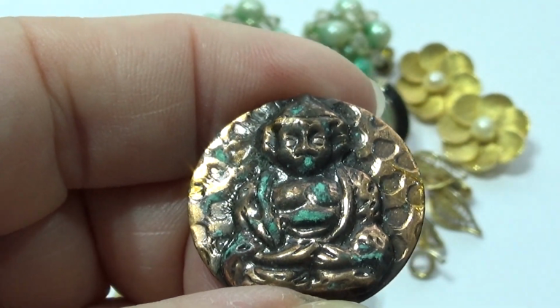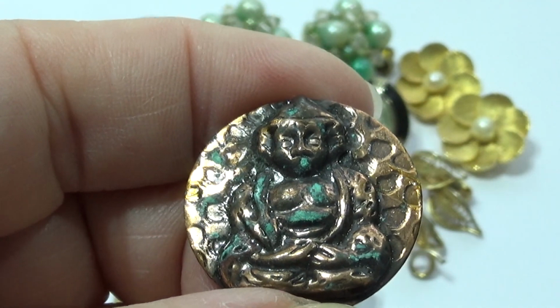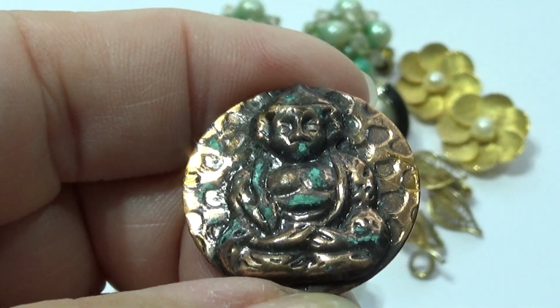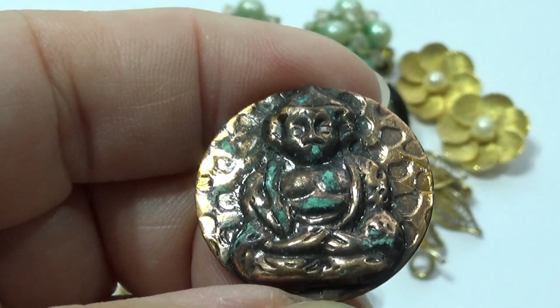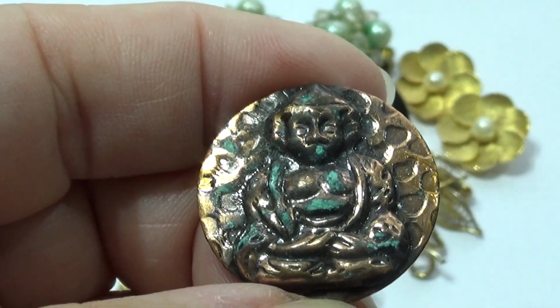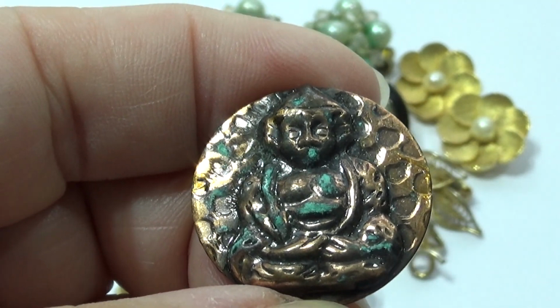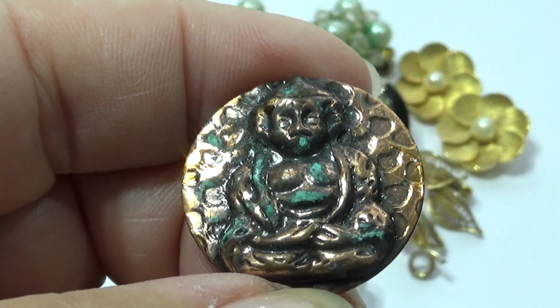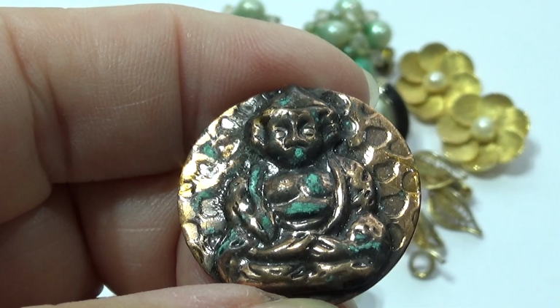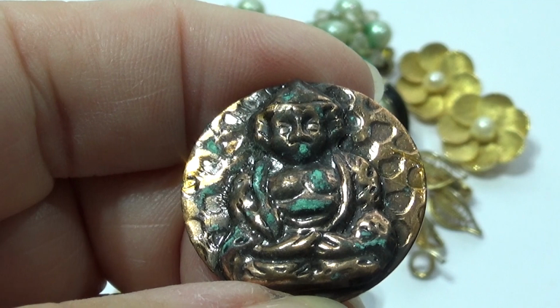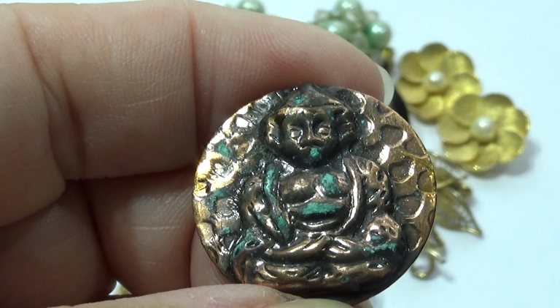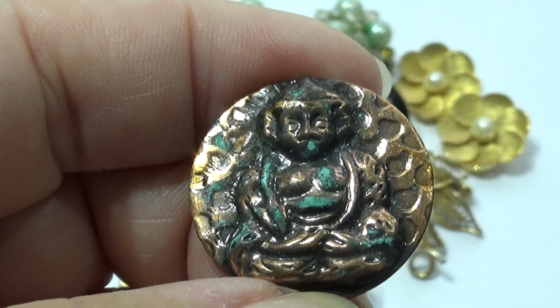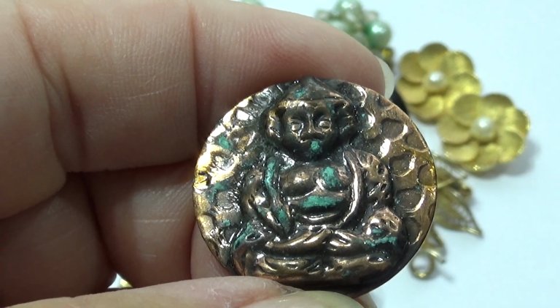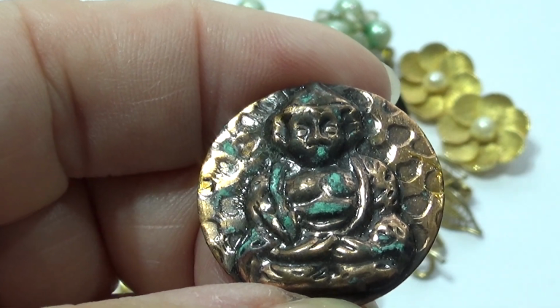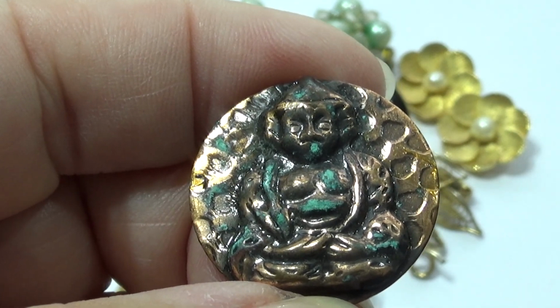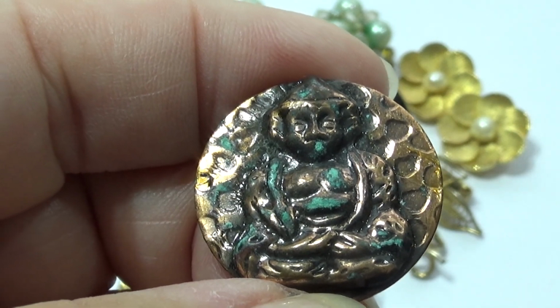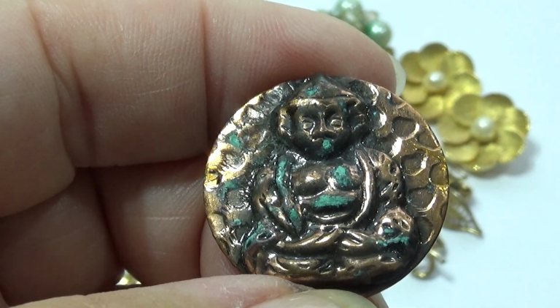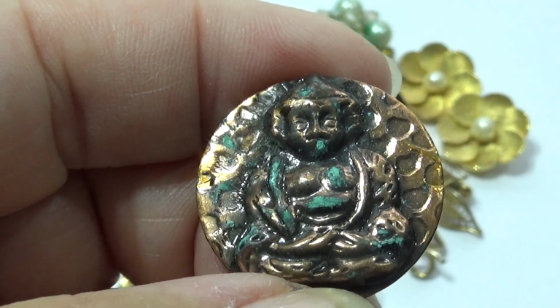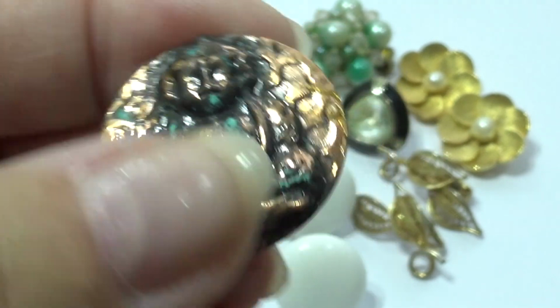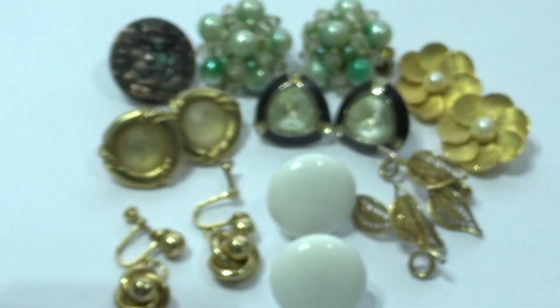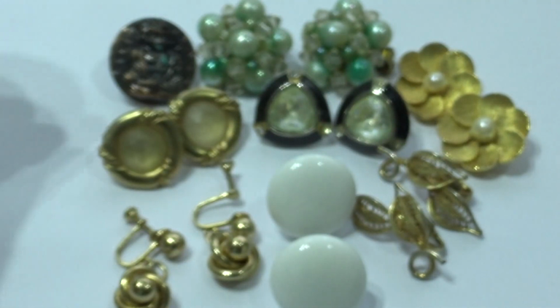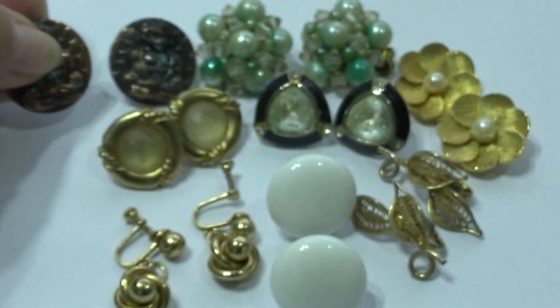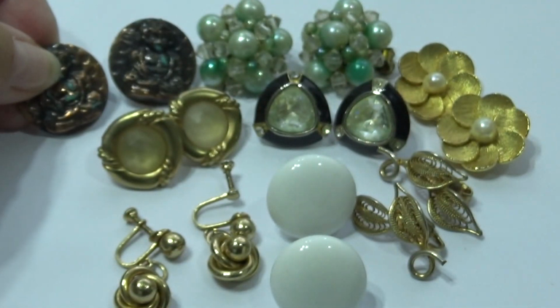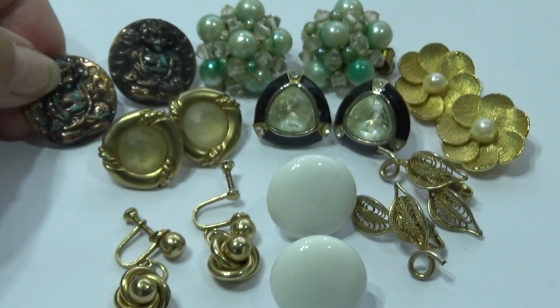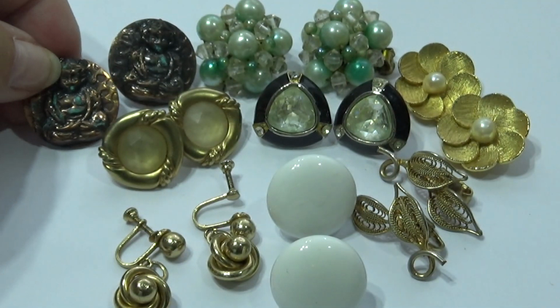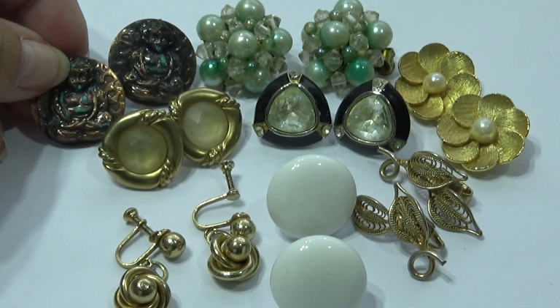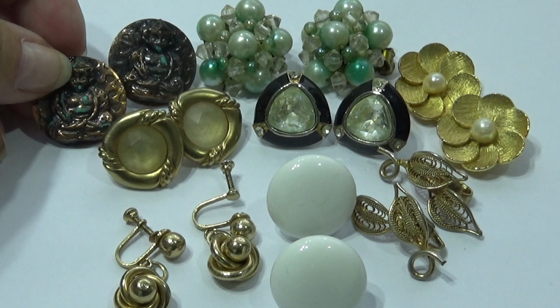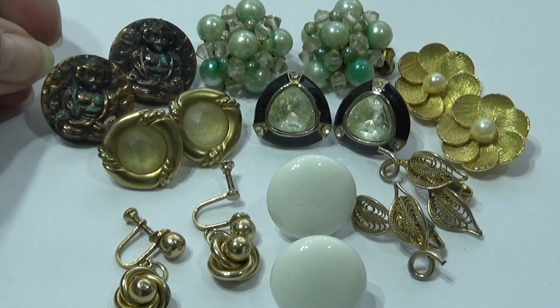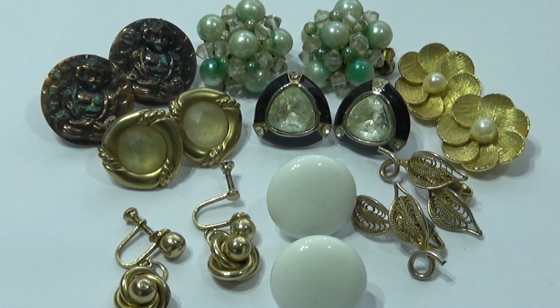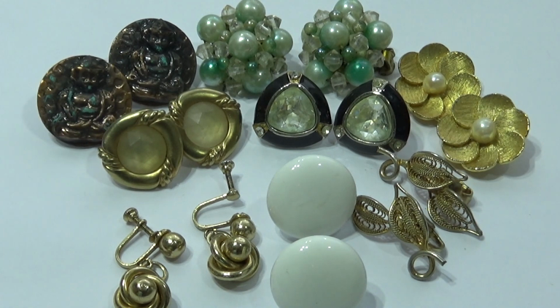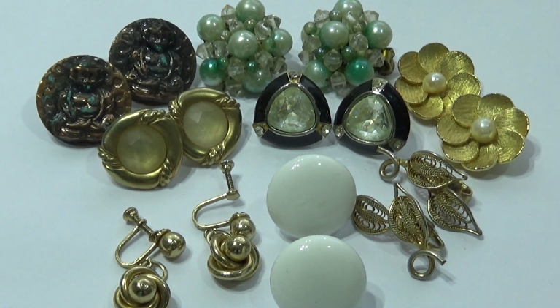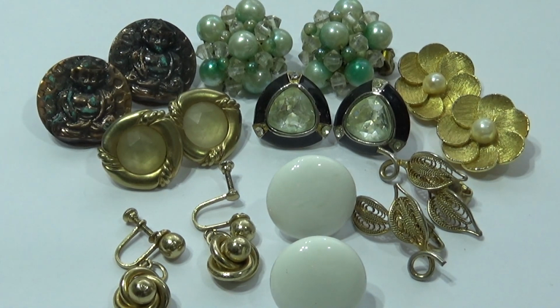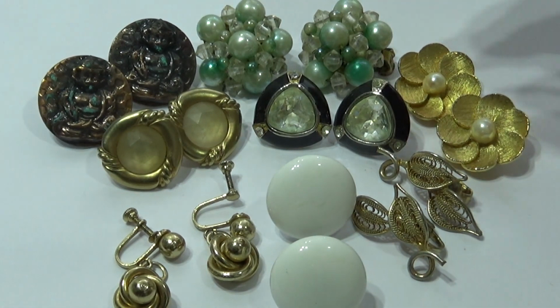What an interesting earring, huh? Wow. Very, very interesting.